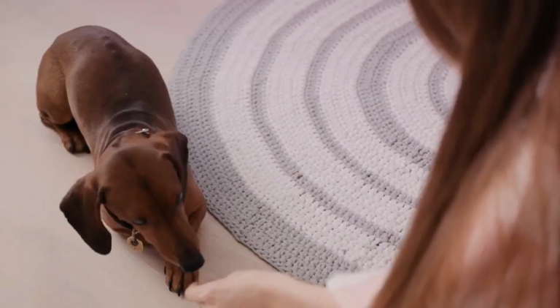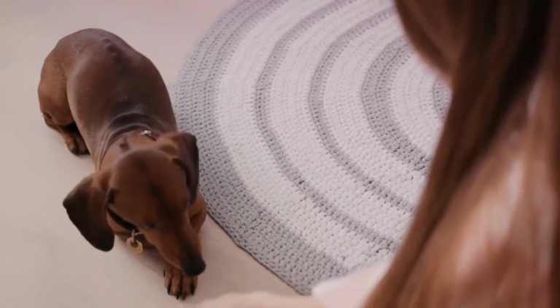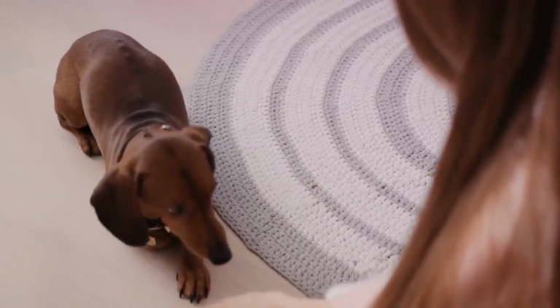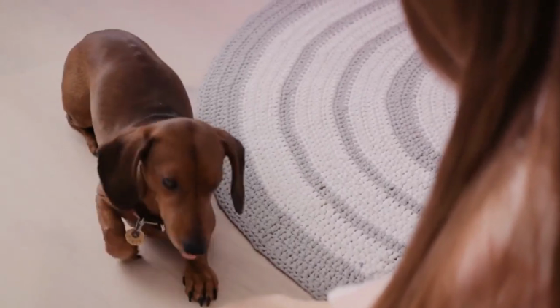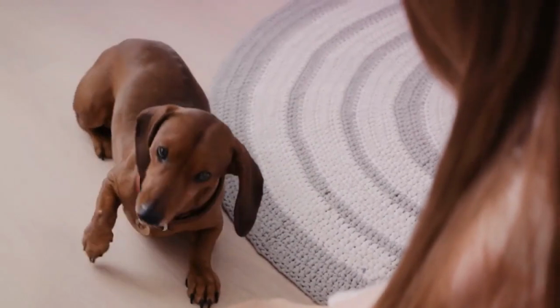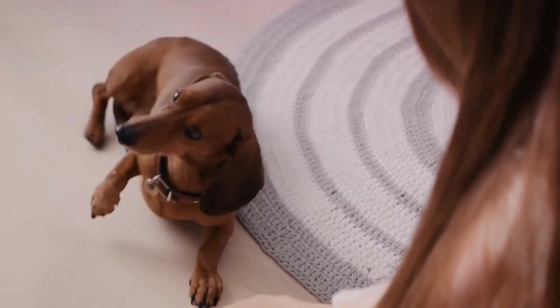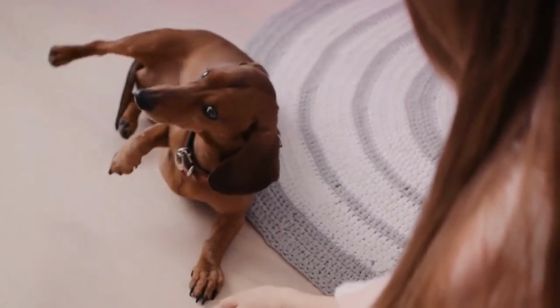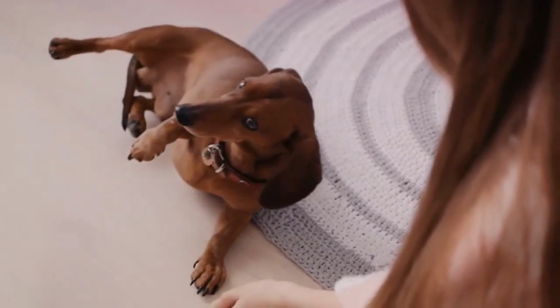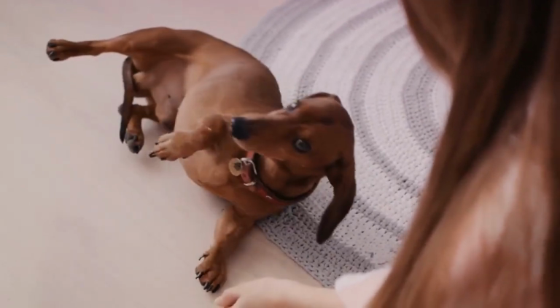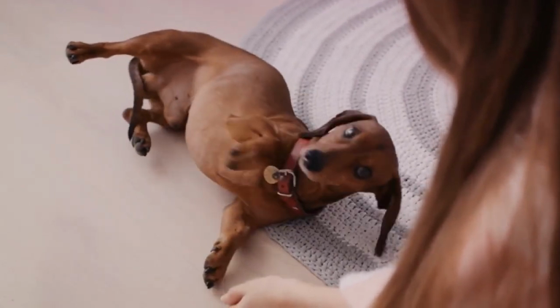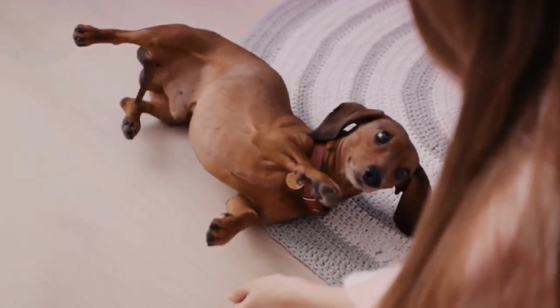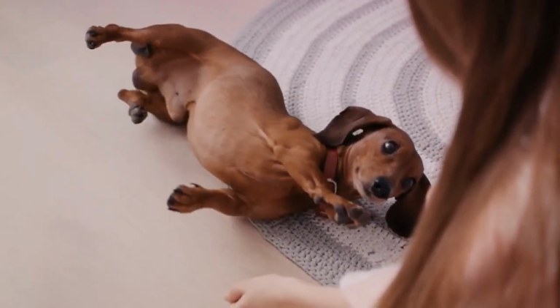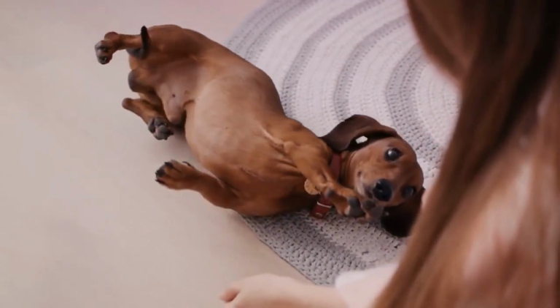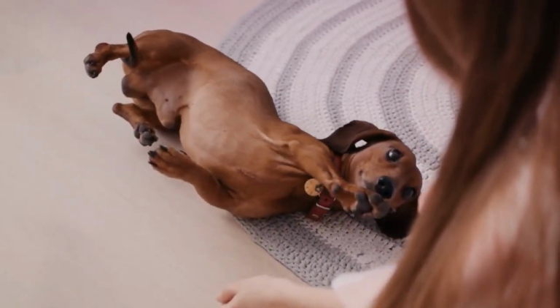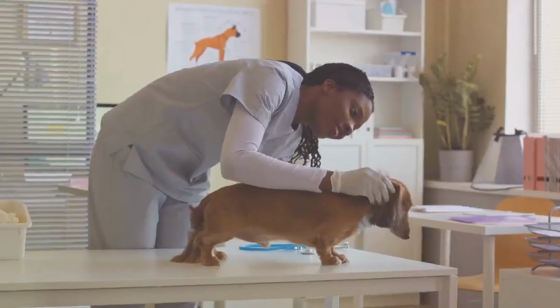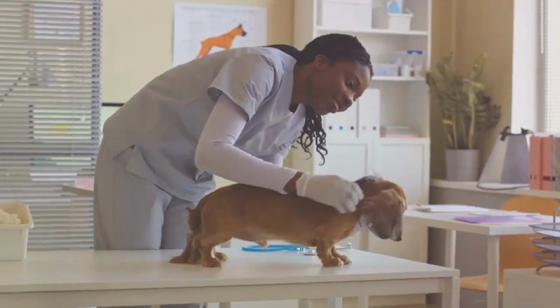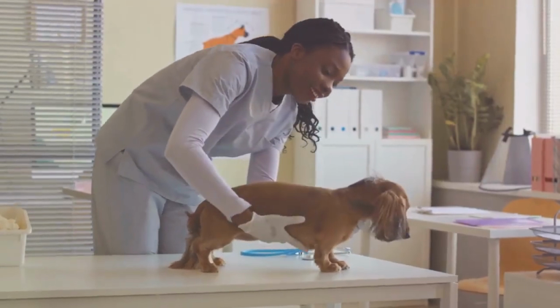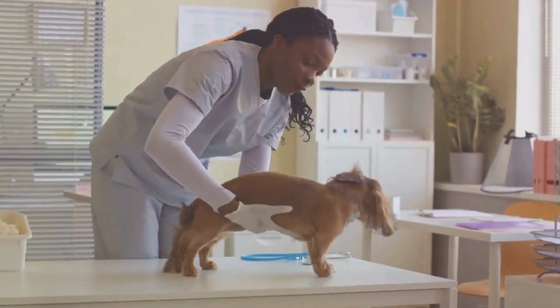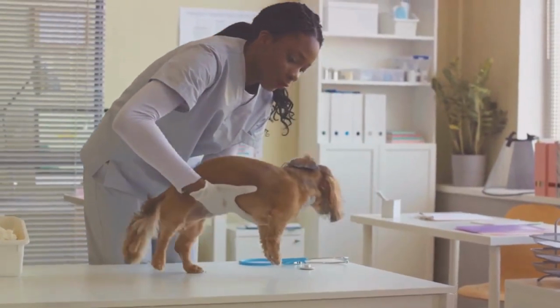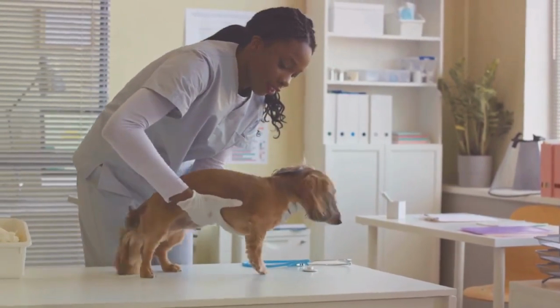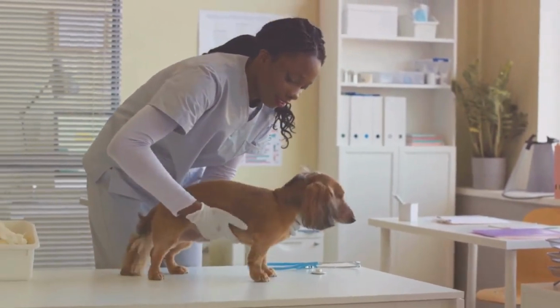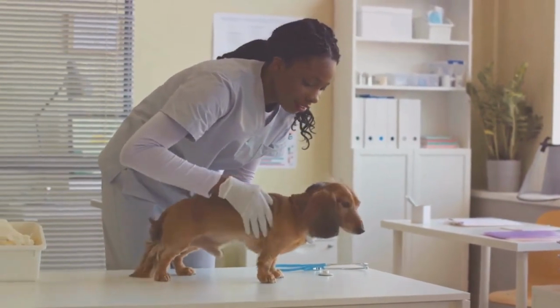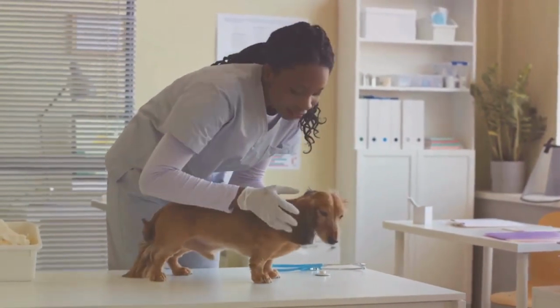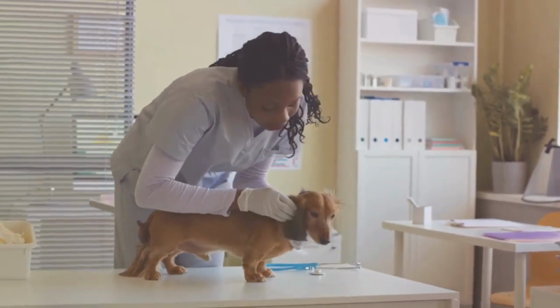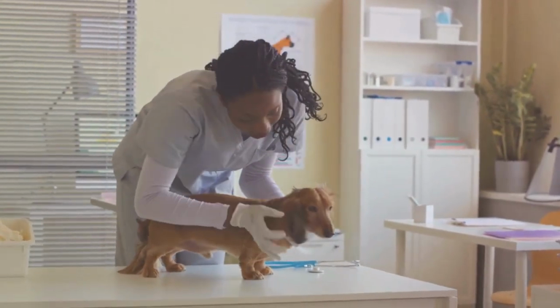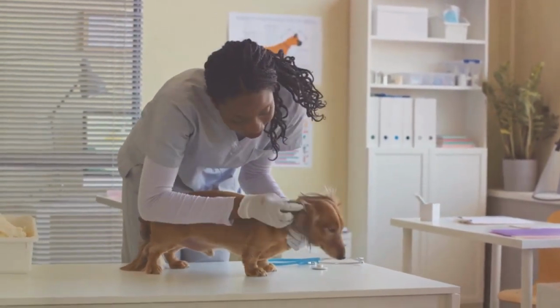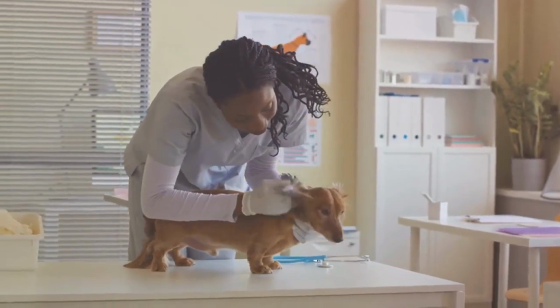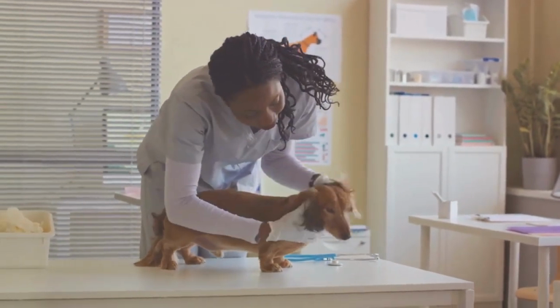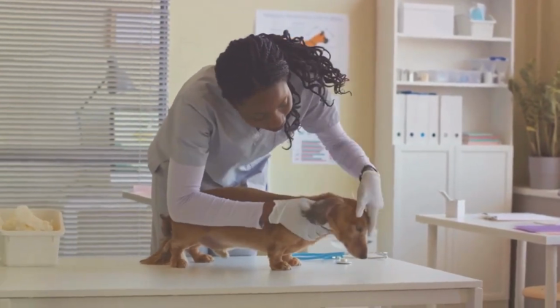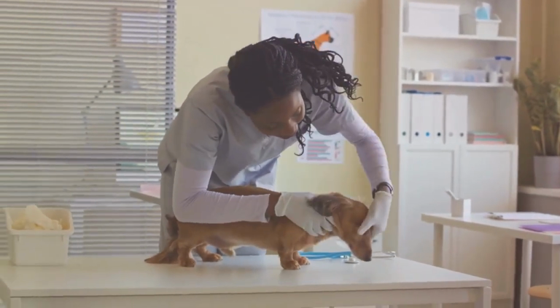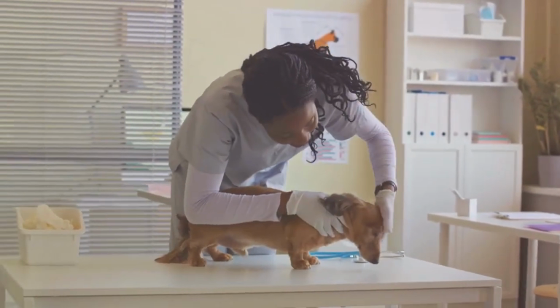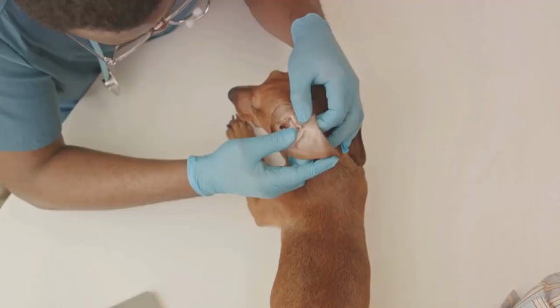Lastly, dachshunds are prone to progressive retinal atrophy, a disease that gradually leads to blindness. Though there's no cure for PRA, early detection can help manage the condition and maintain your dog's quality of life.